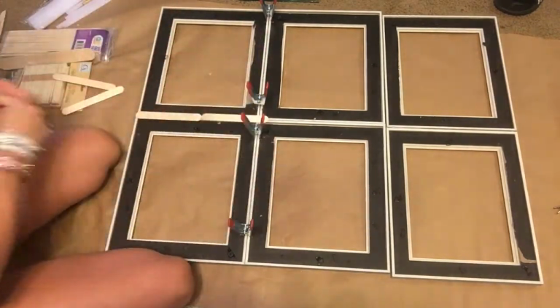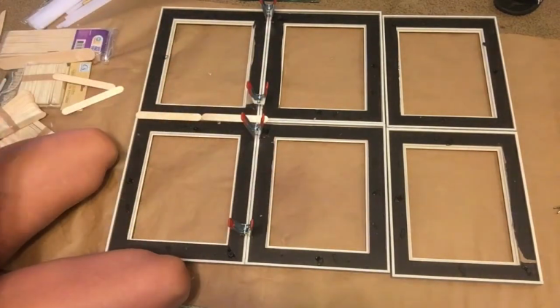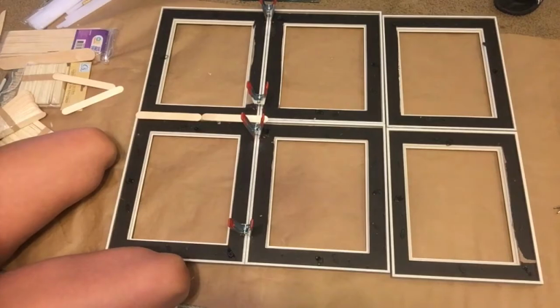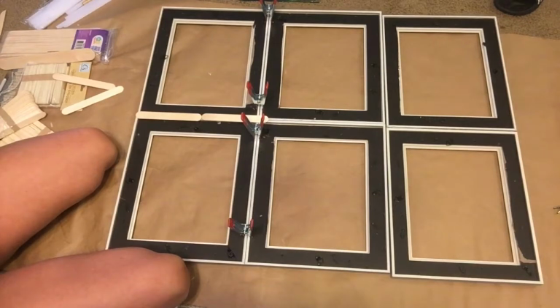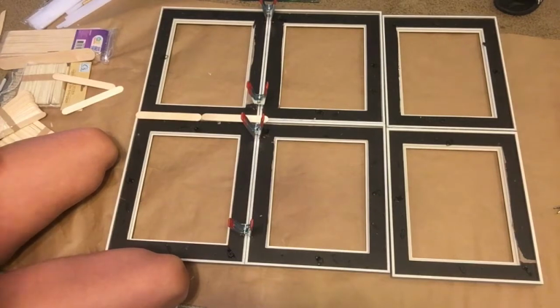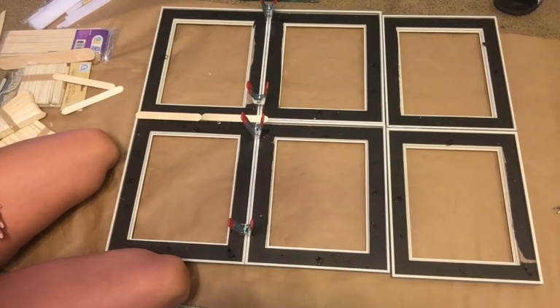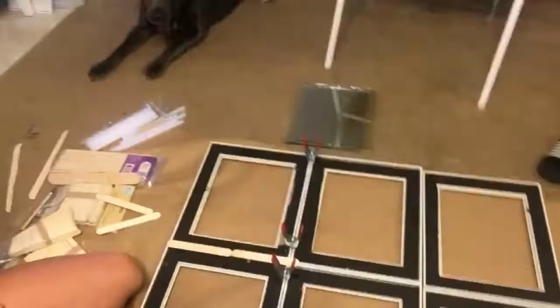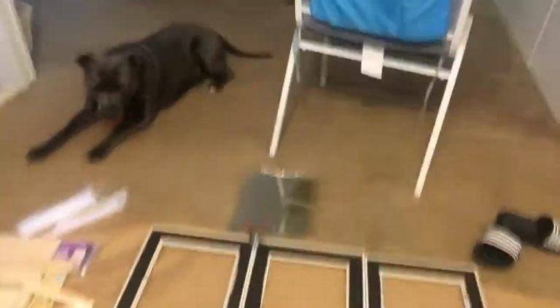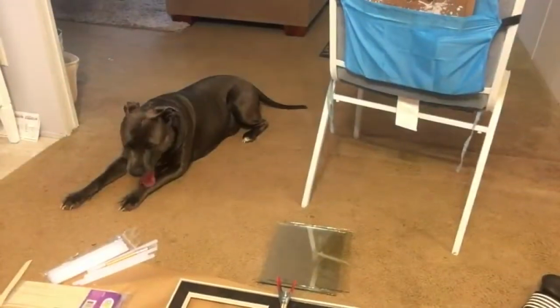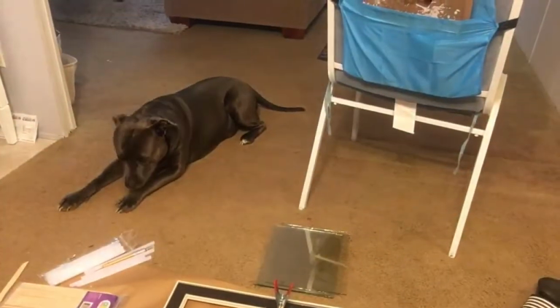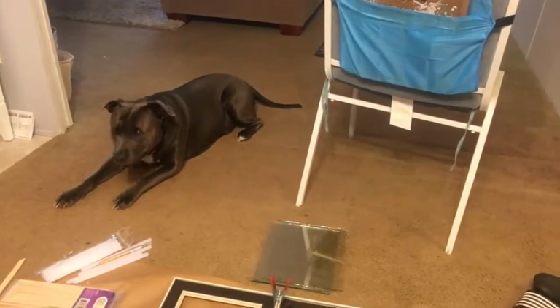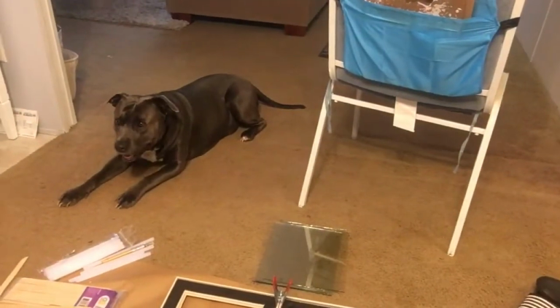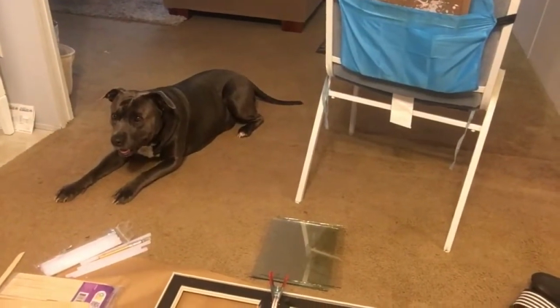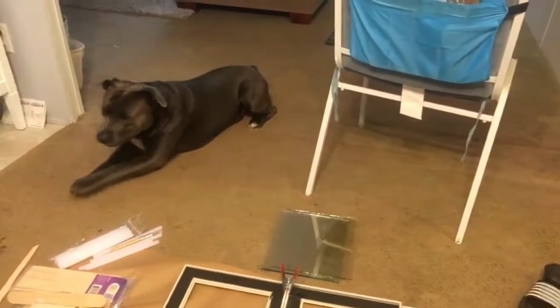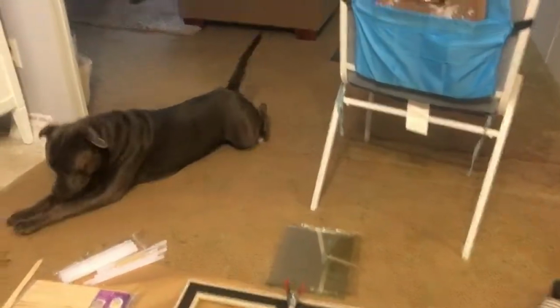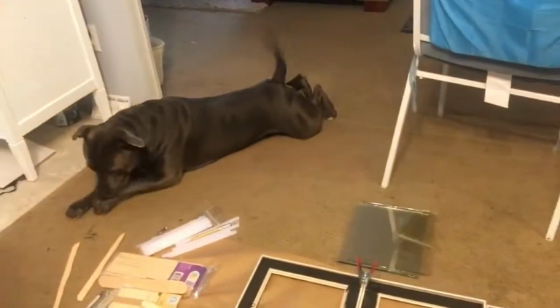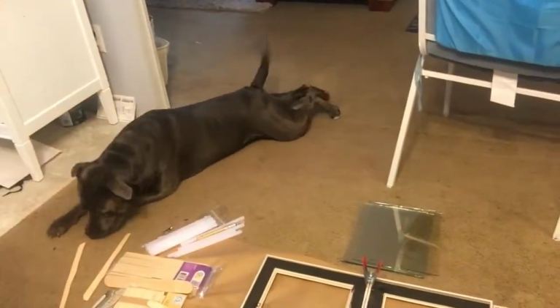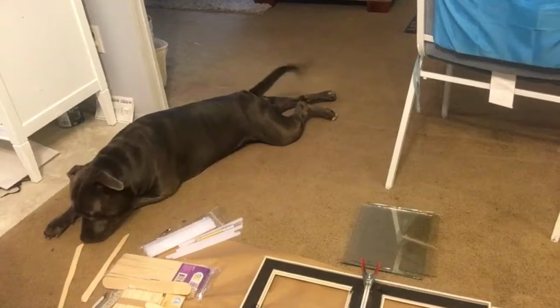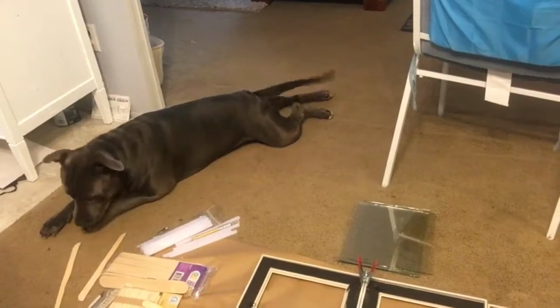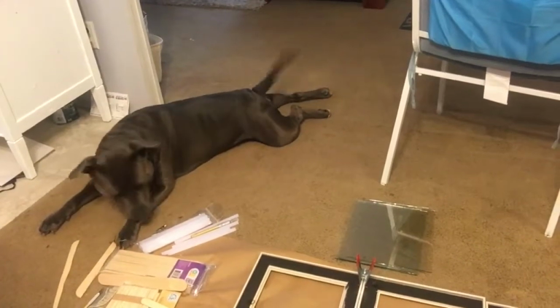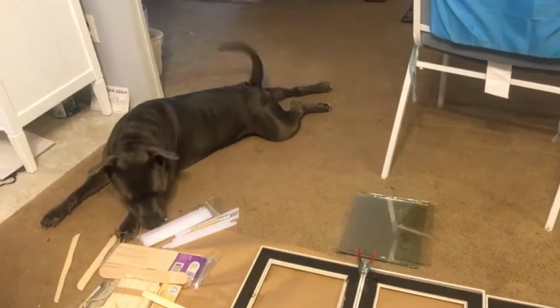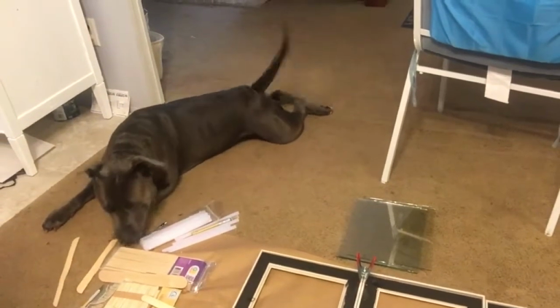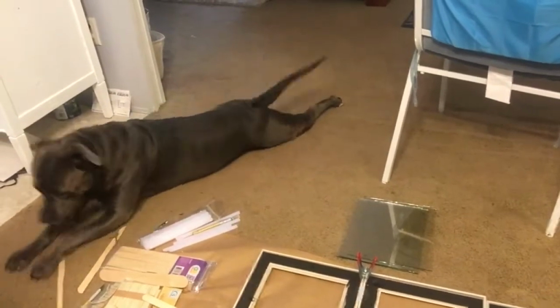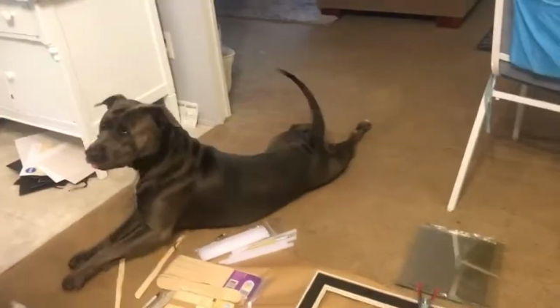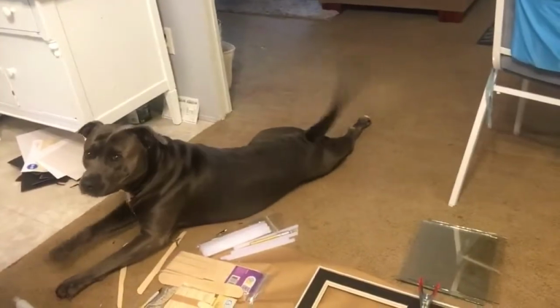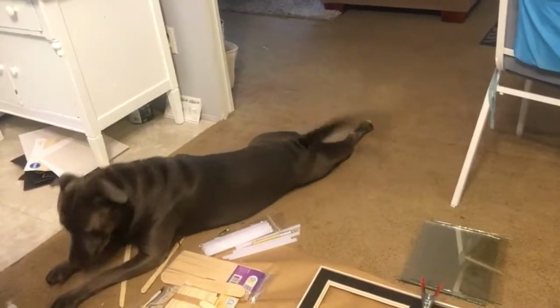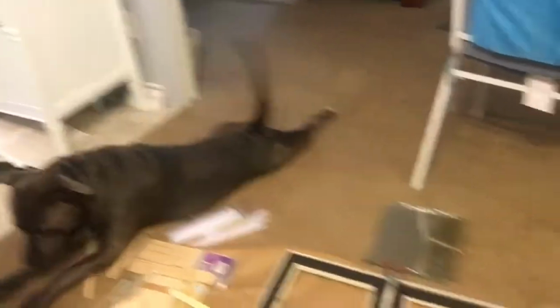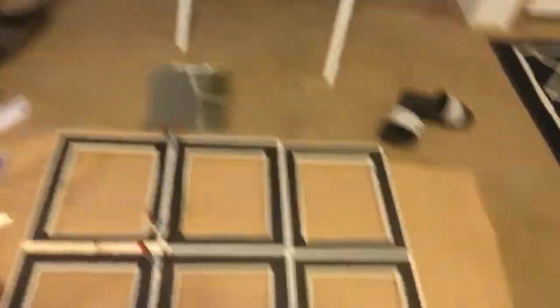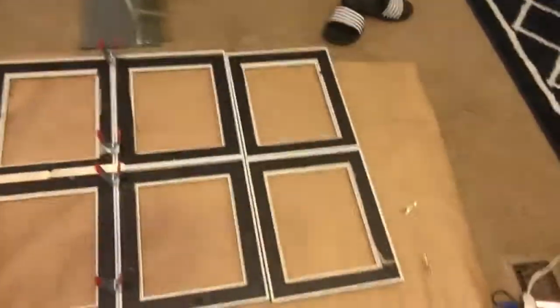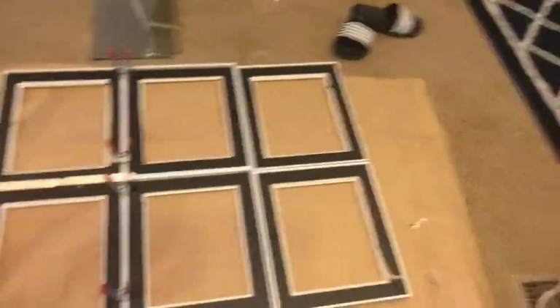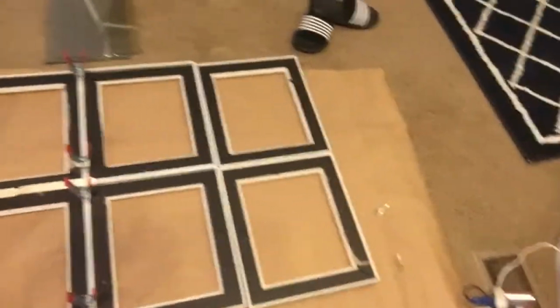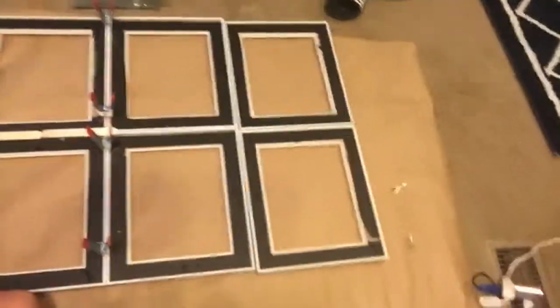And there's Blue — everybody say hi to Blue! He's my biggest supporter. He's definitely with me every time I'm doing crafts; he just sits and hangs out.